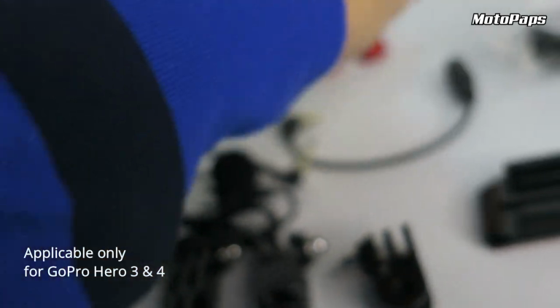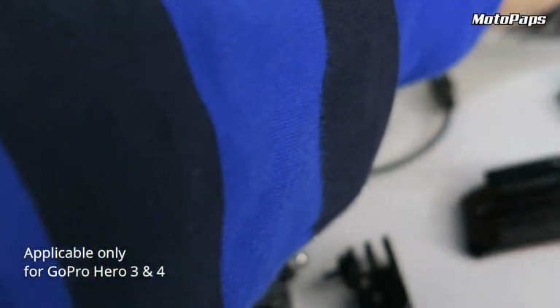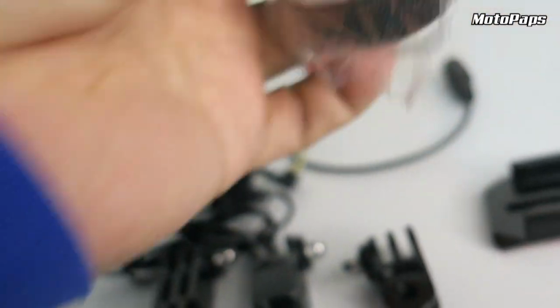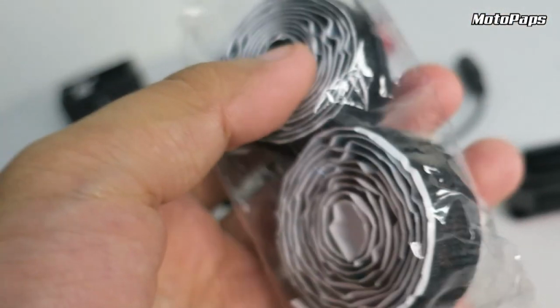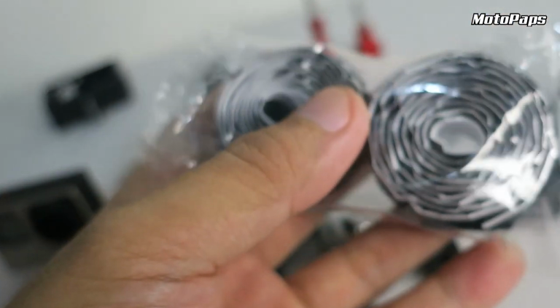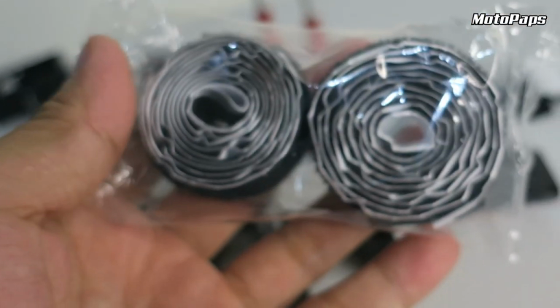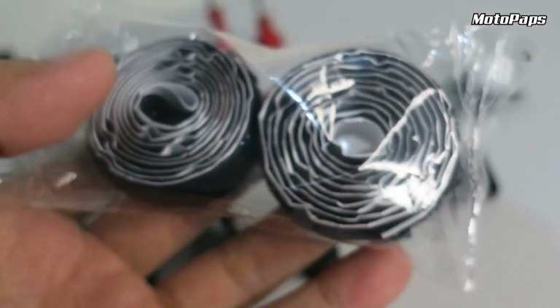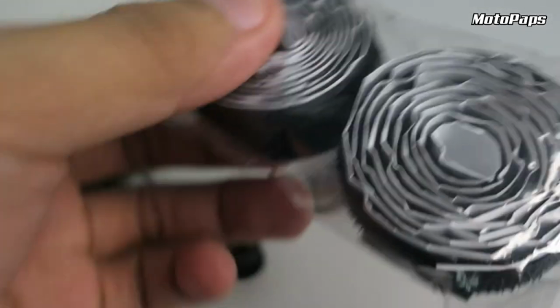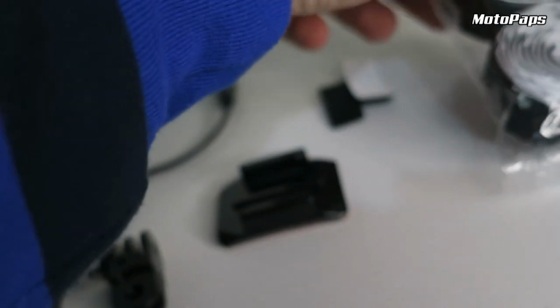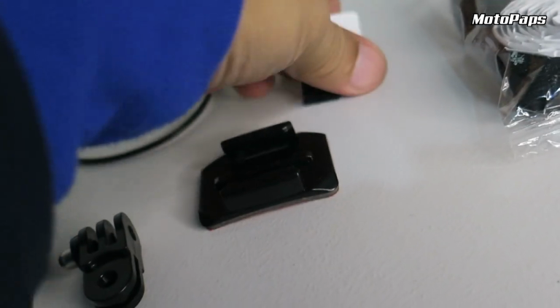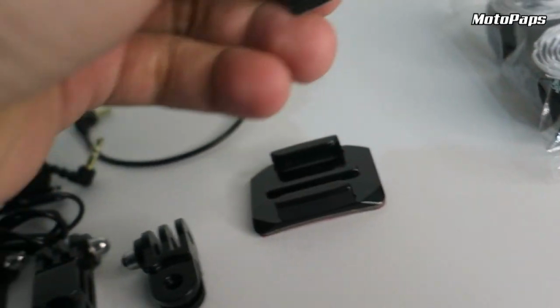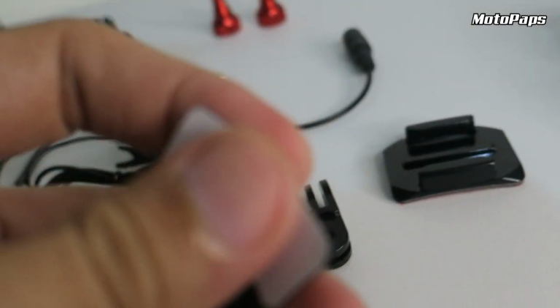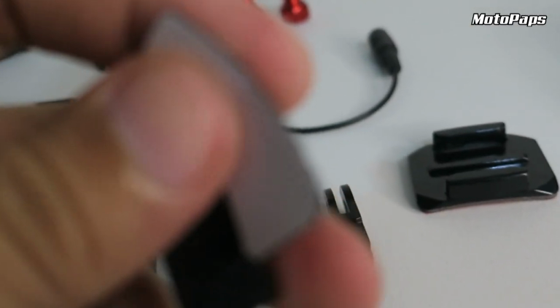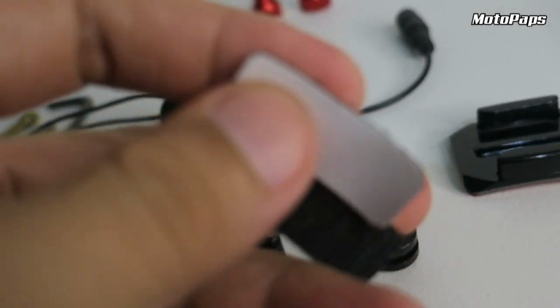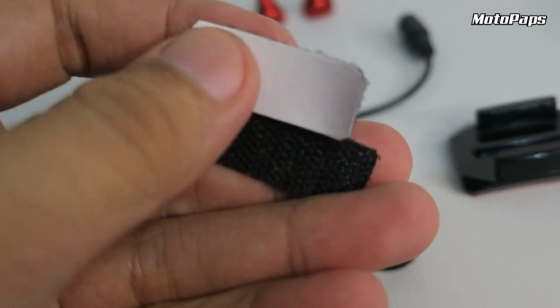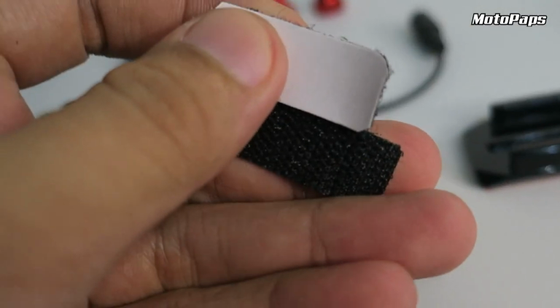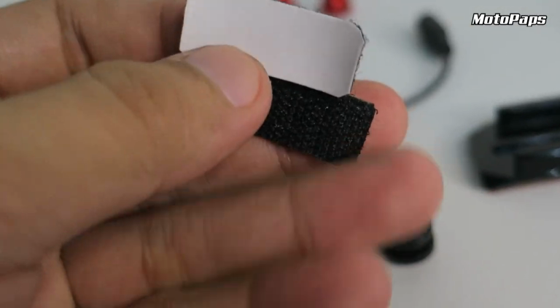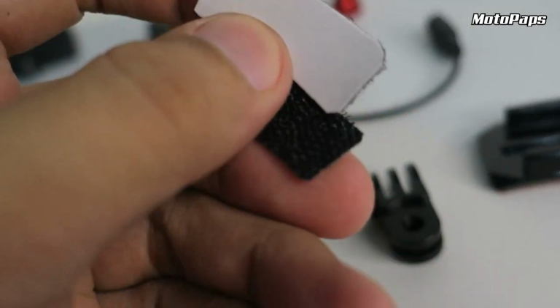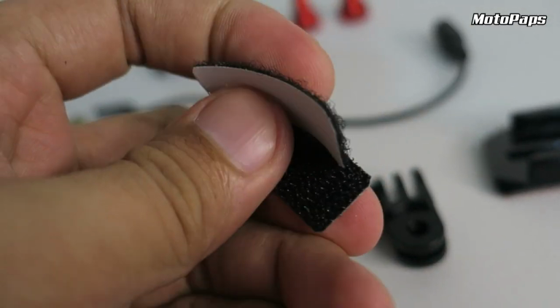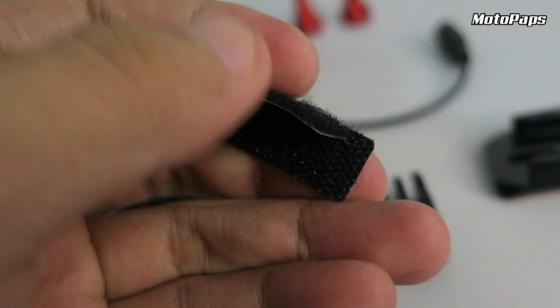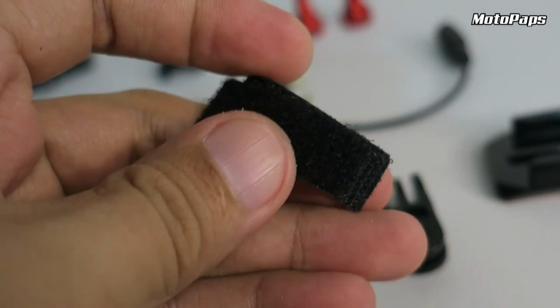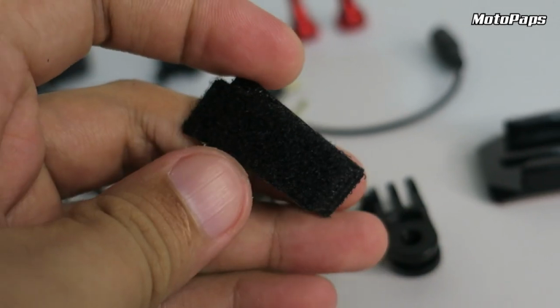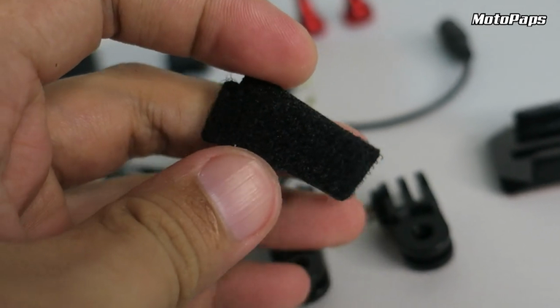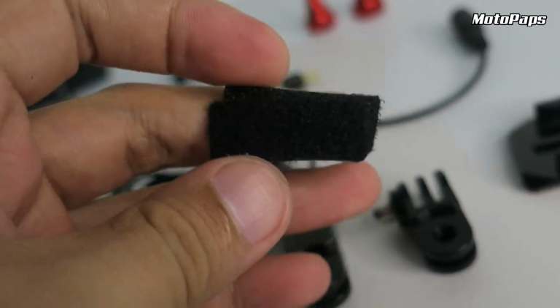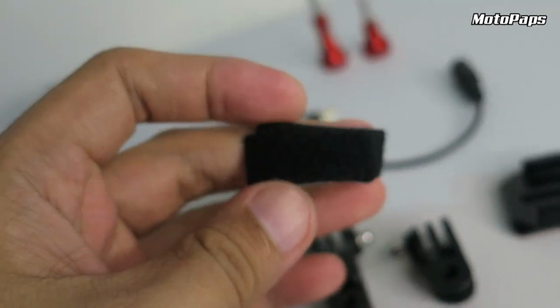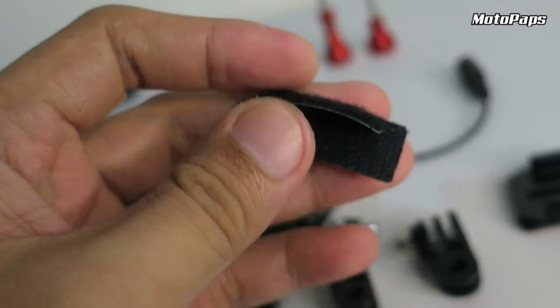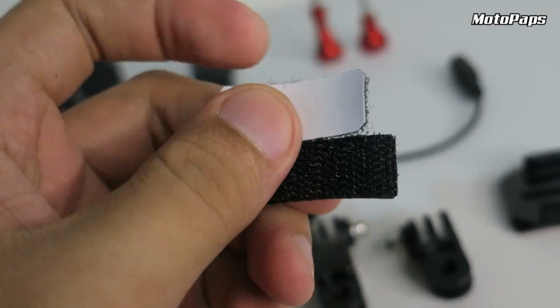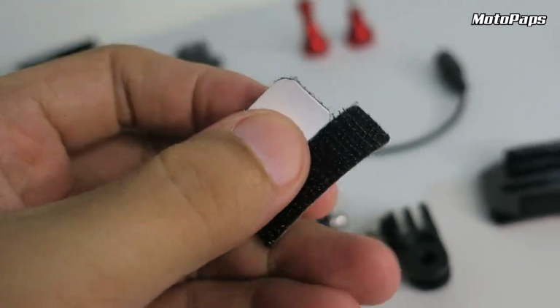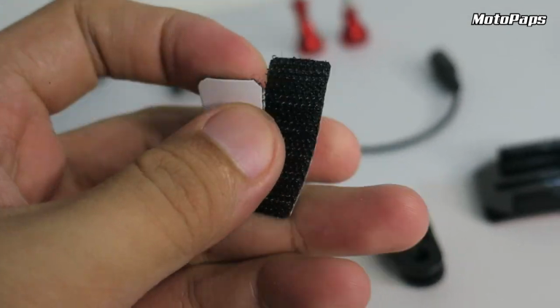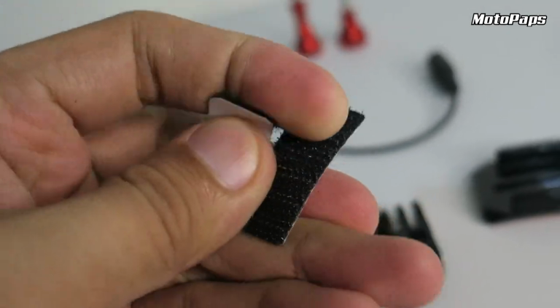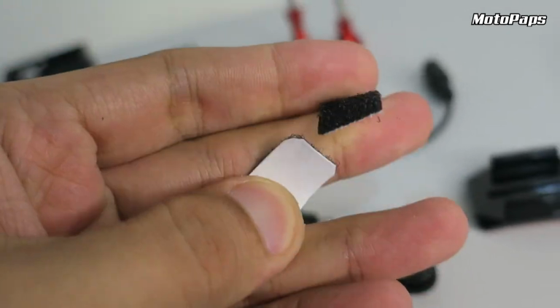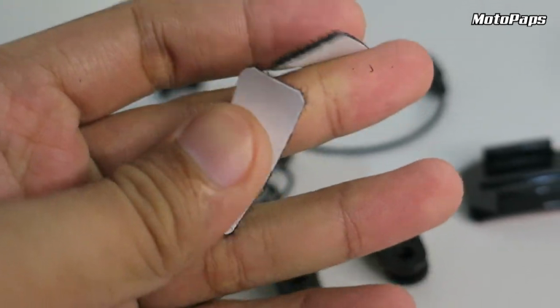And then, itong Velcro. Ito yung tura nya guys, Velcro. Ito yung gagamitin natin para i-dikit yung mic sa loob ng helmet. Kasi rito yung dumidikit.